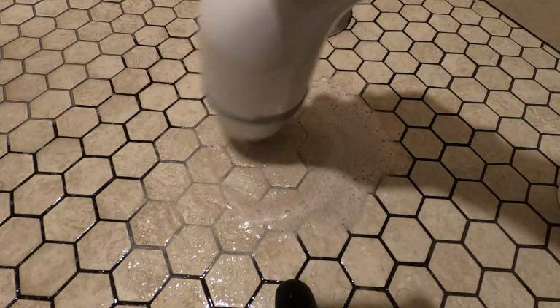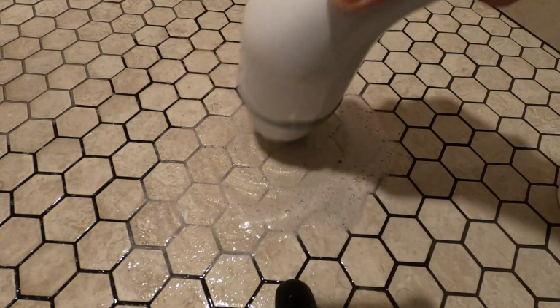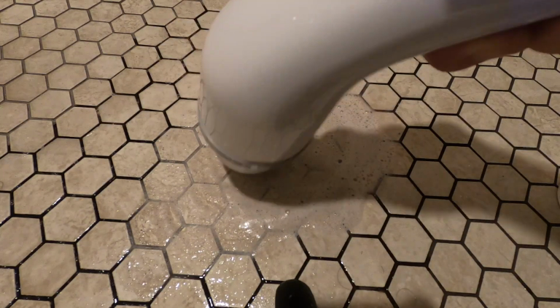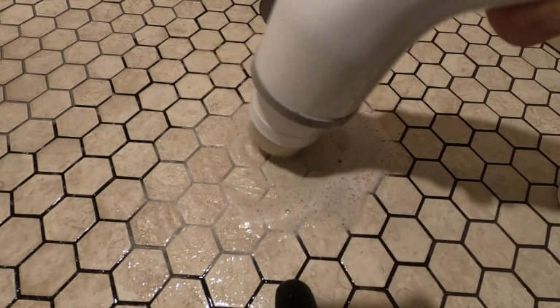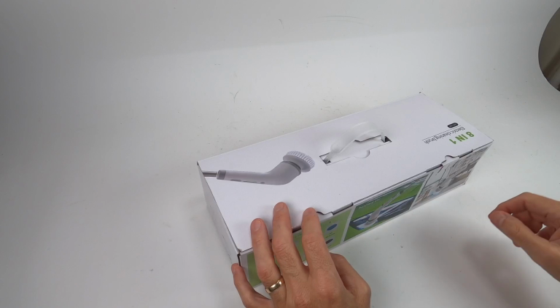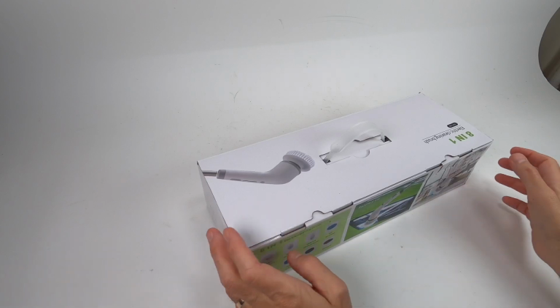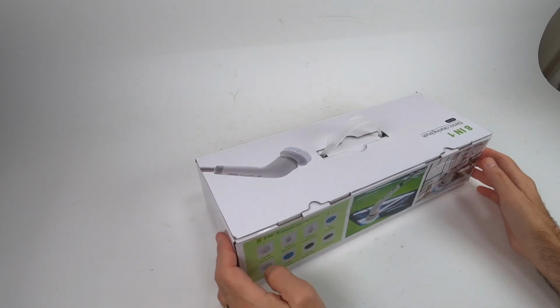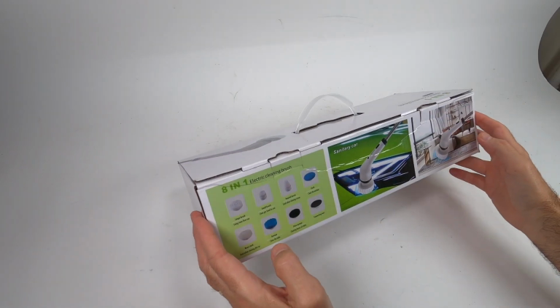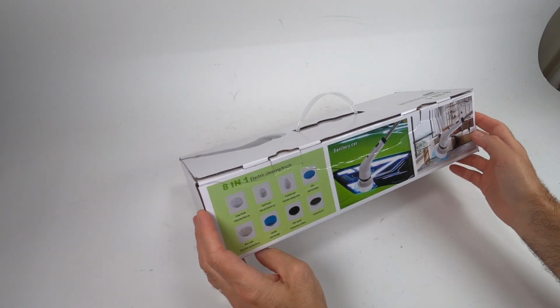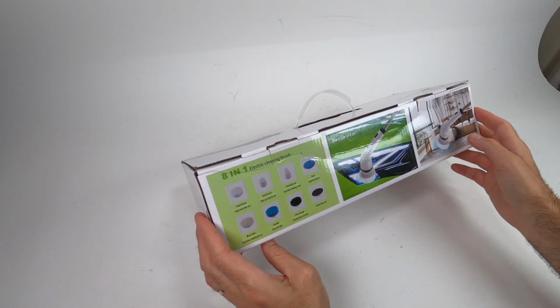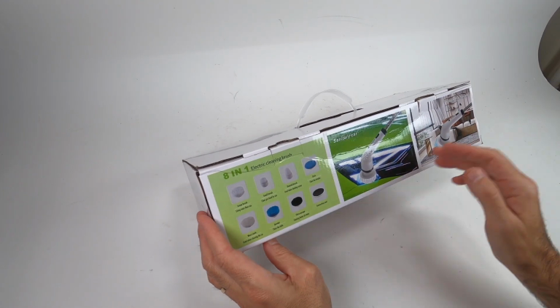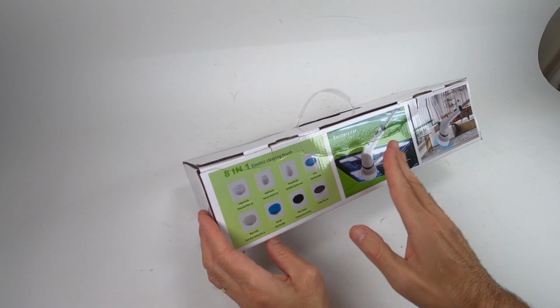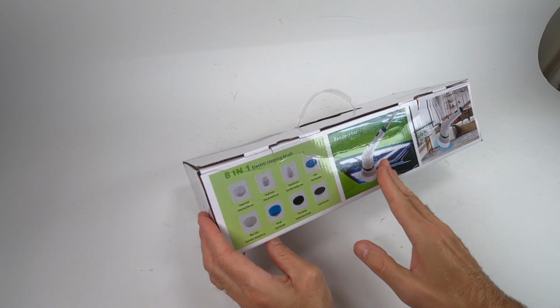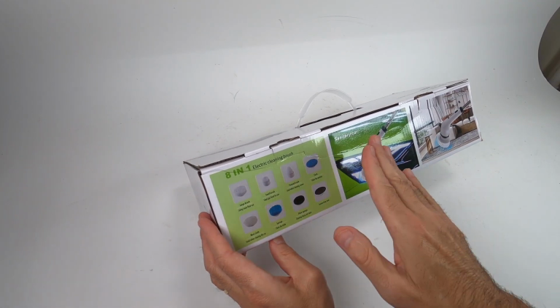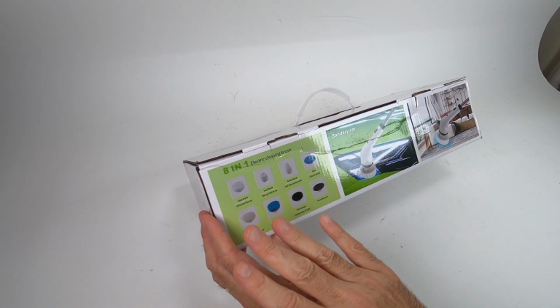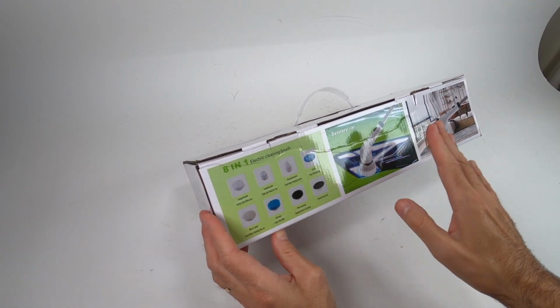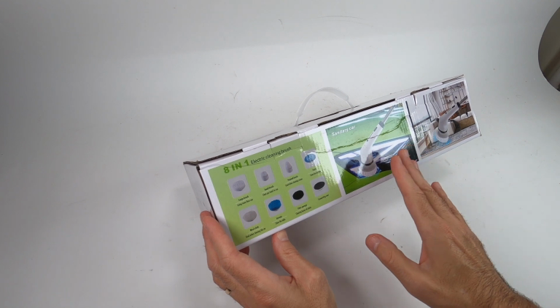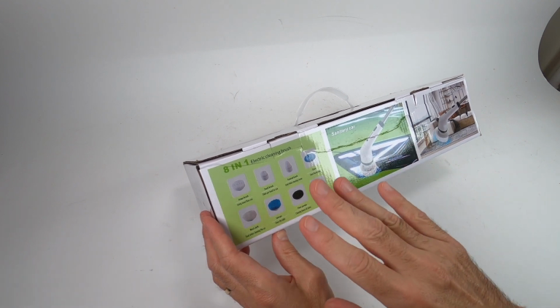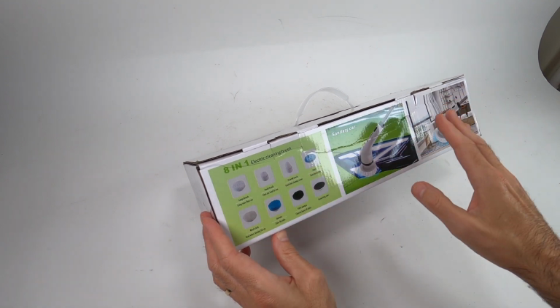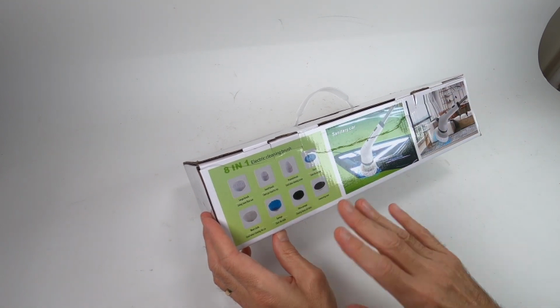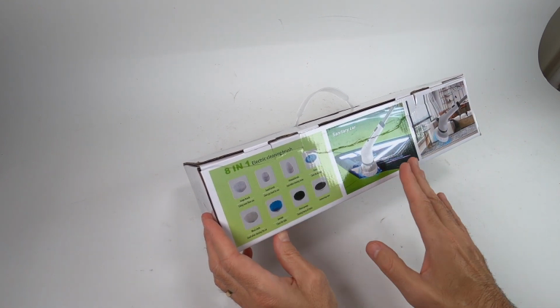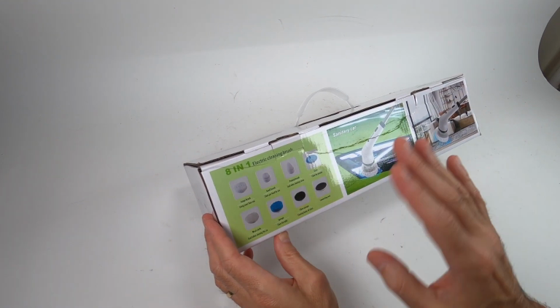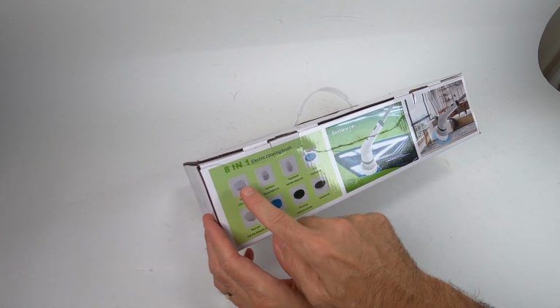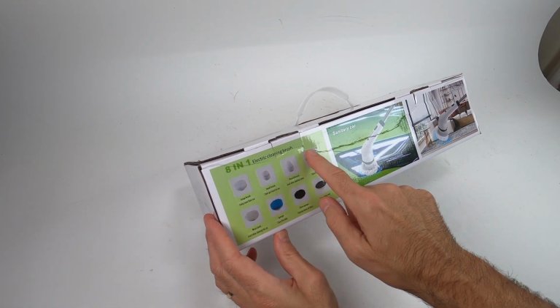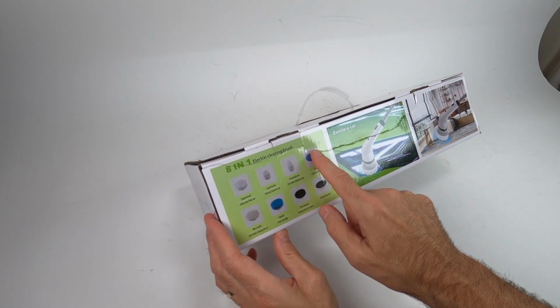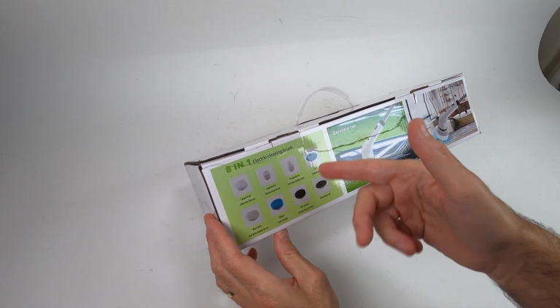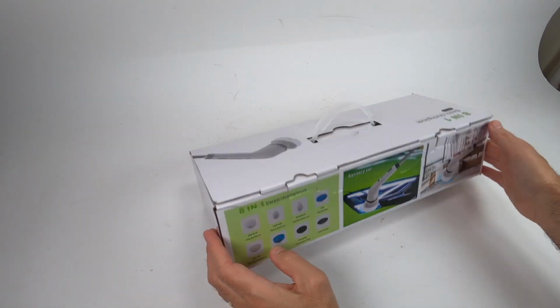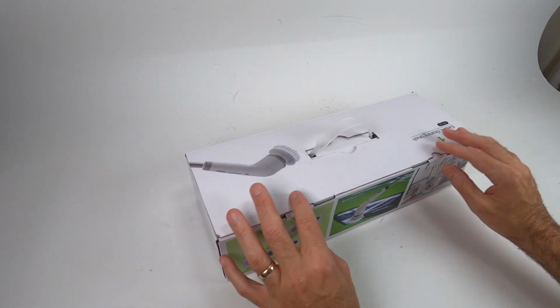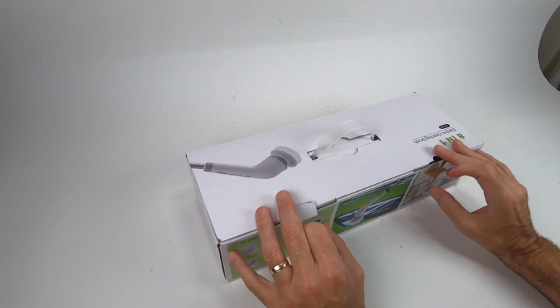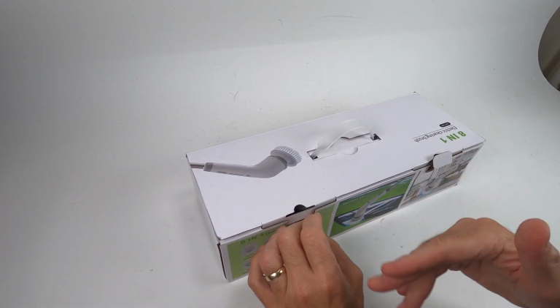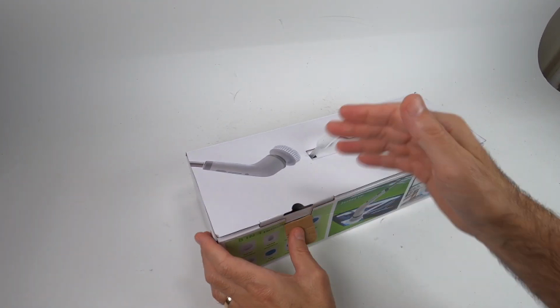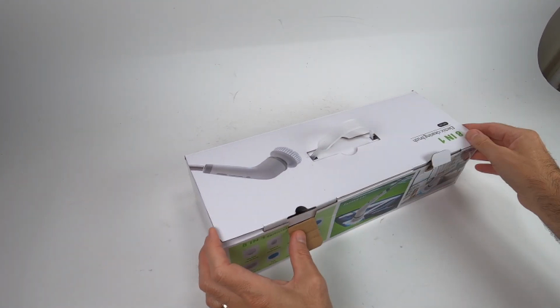Thanks for tuning in to my review of this 8-in-1 electric brush cleaner. I love this — it has an extension pole, two speeds, charges up real quick, and really works well. So what's included? It's 8-in-1 electric cleaning brushes. Let's take a look and go over what's in the actual box.